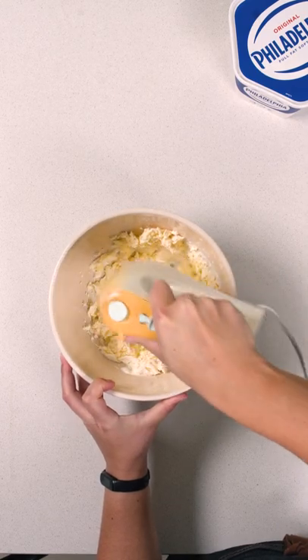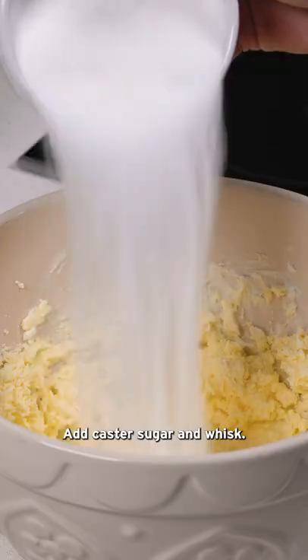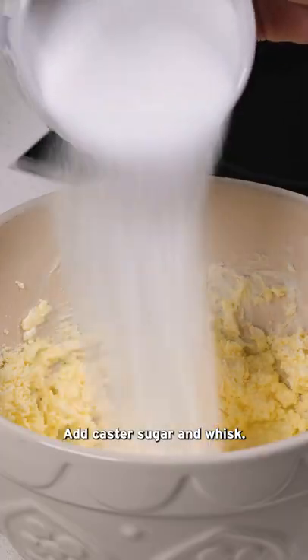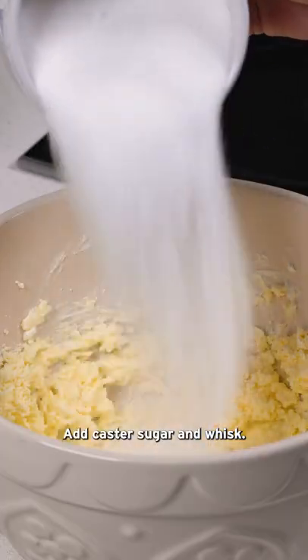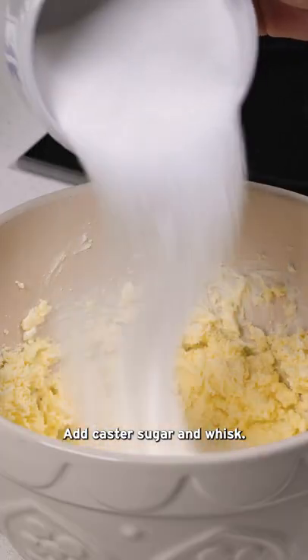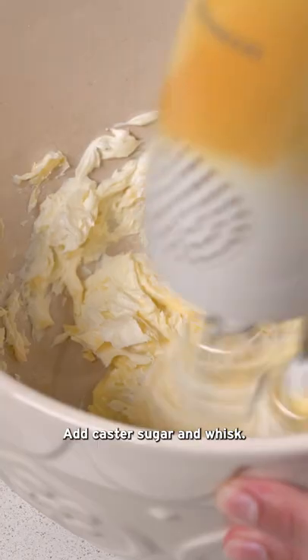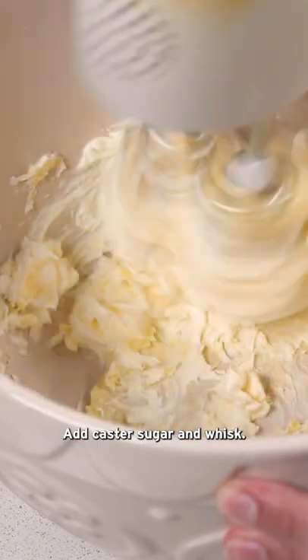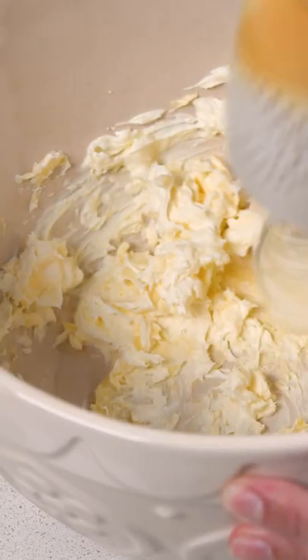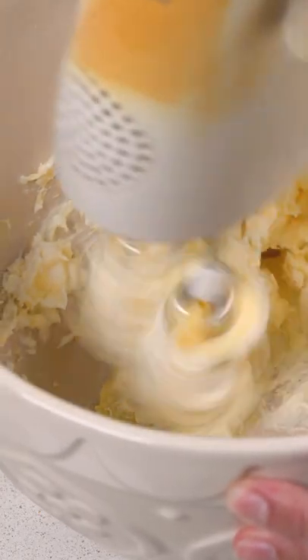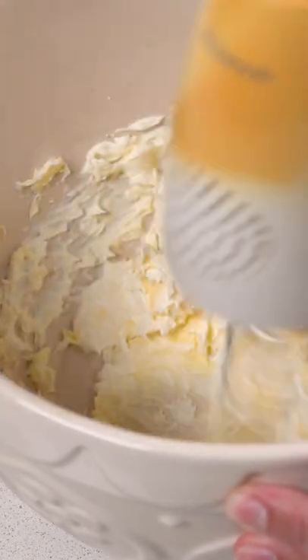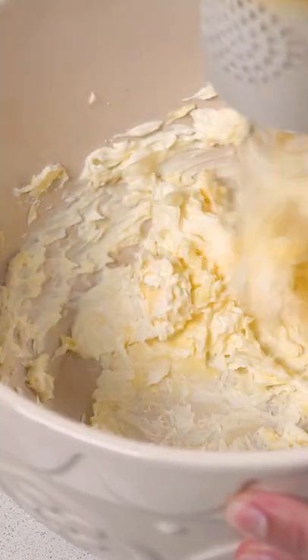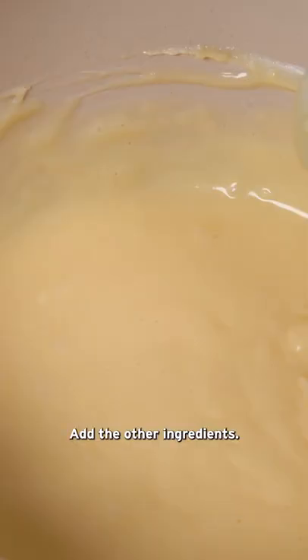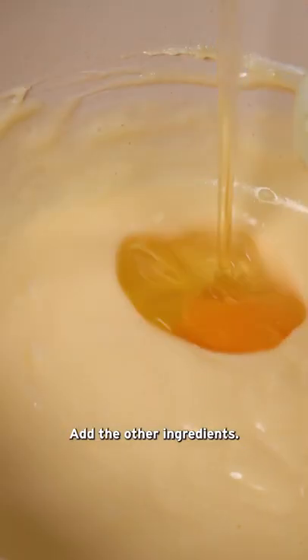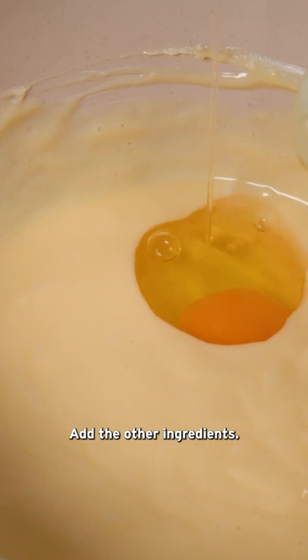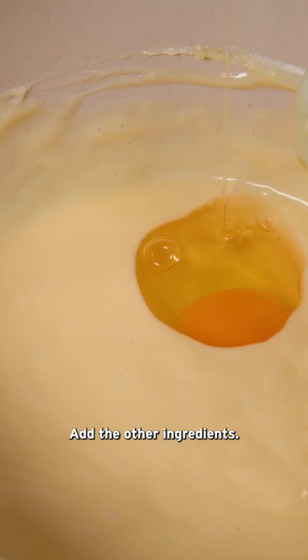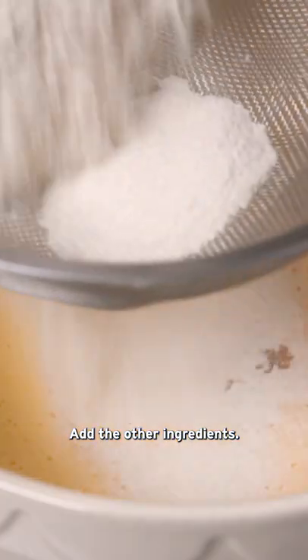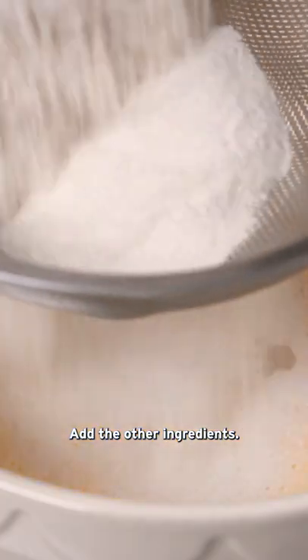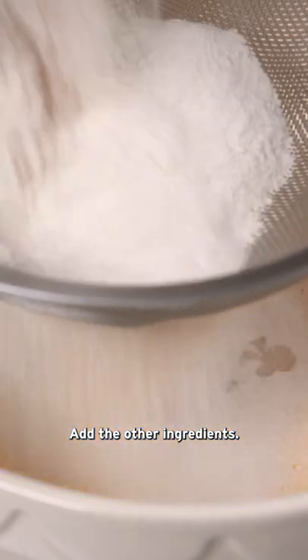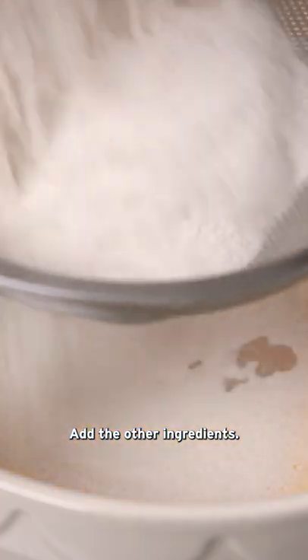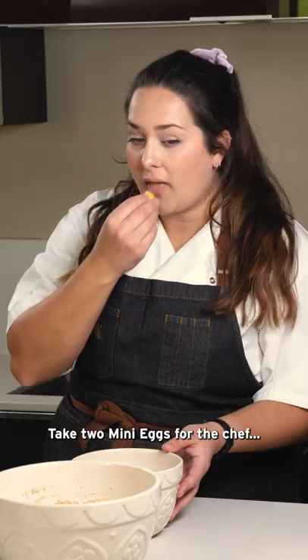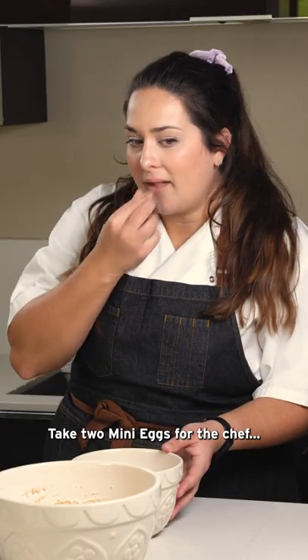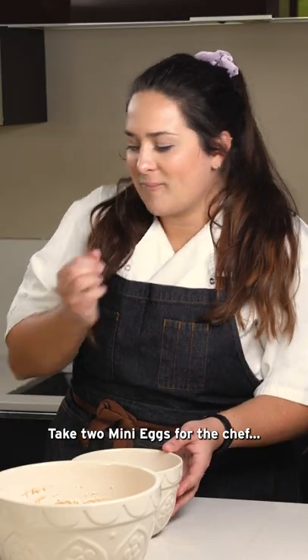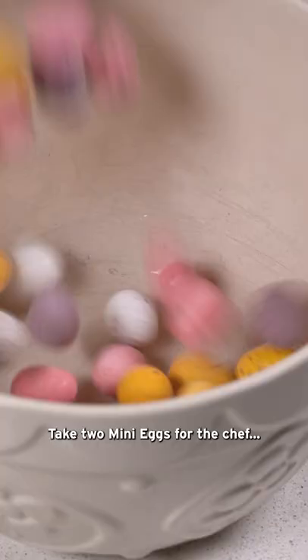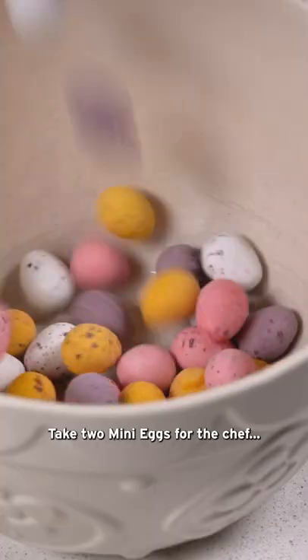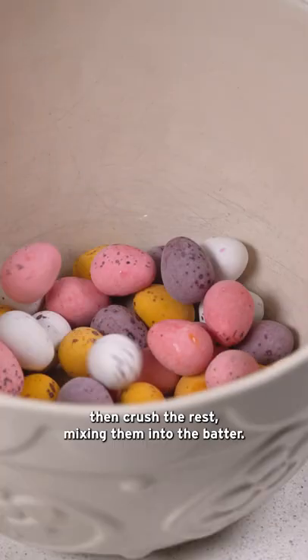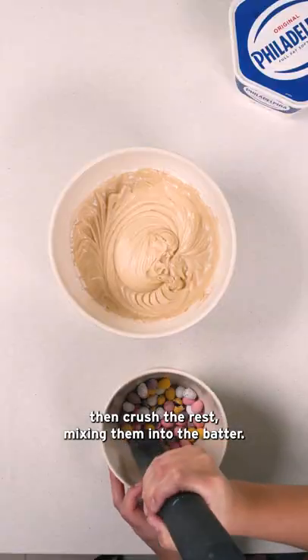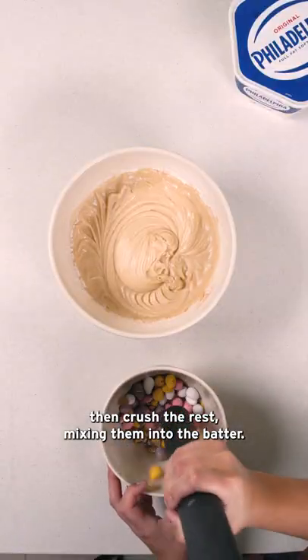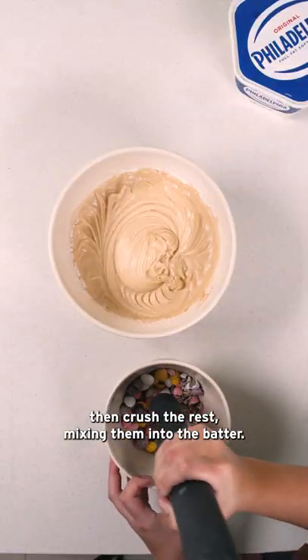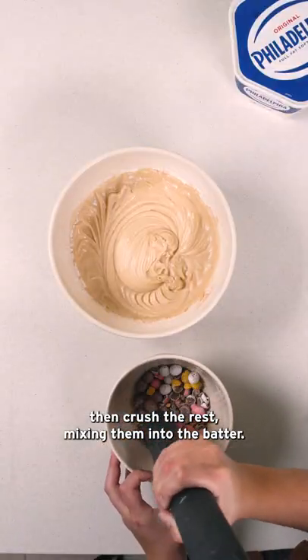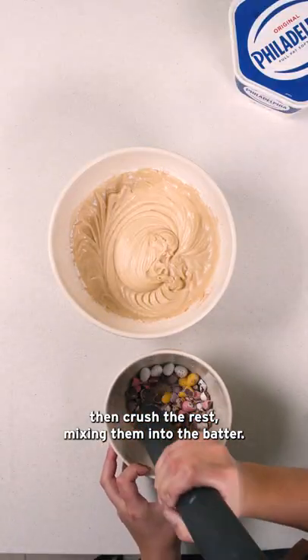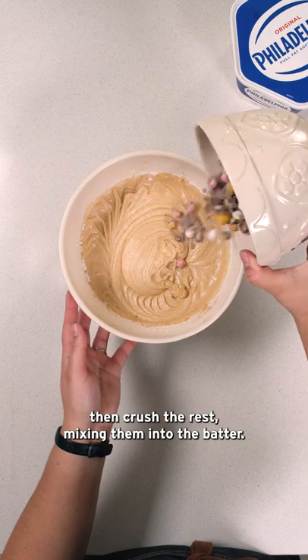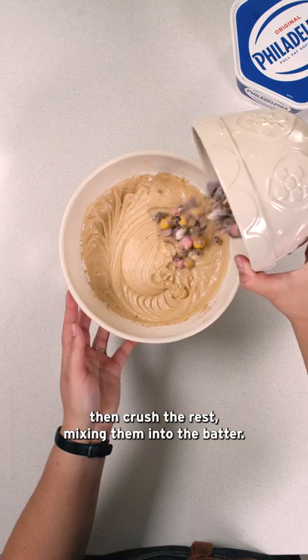Add caster sugar and whisk. Add the other ingredients. Take two mini eggs for the chef, then crush the rest, mixing them into the batter.